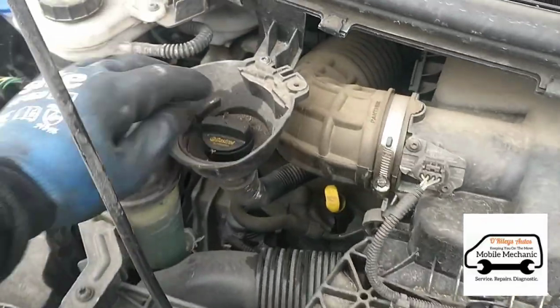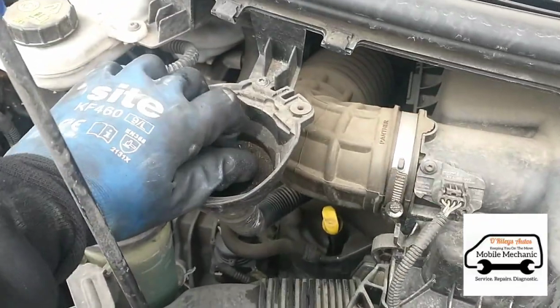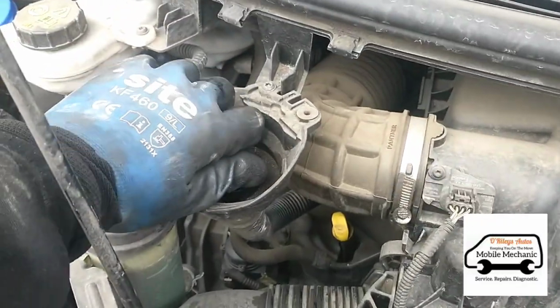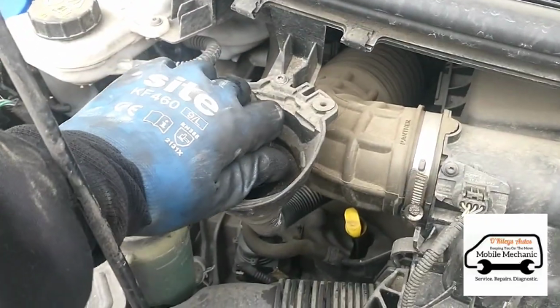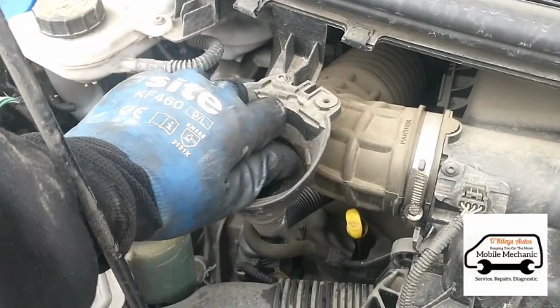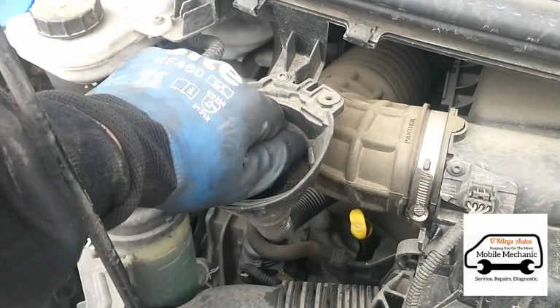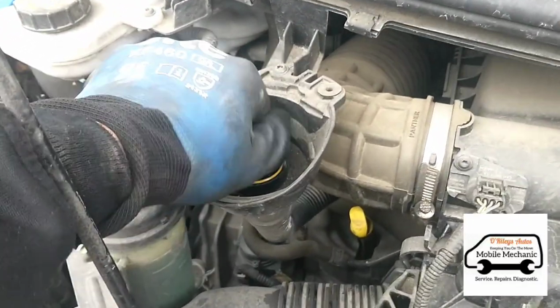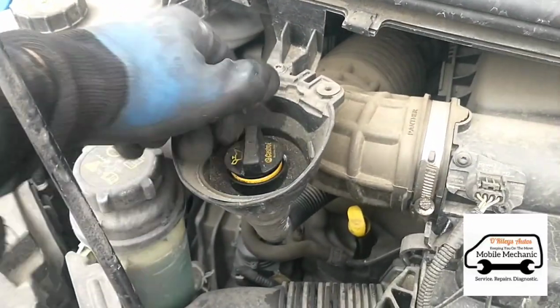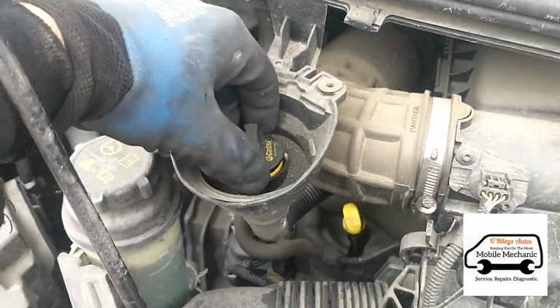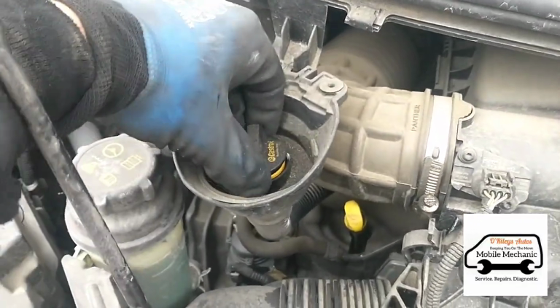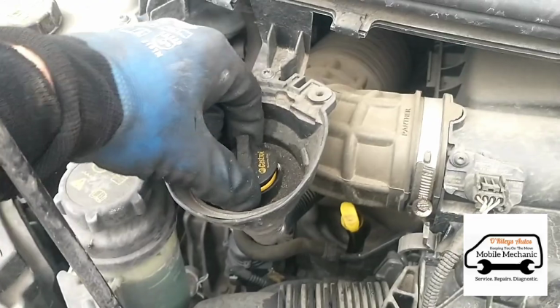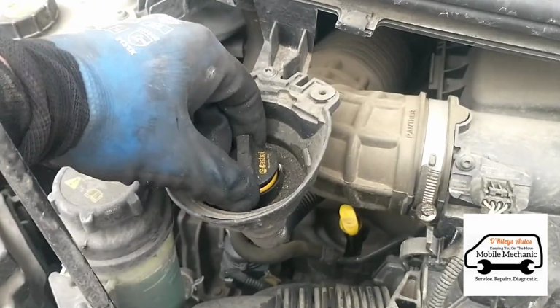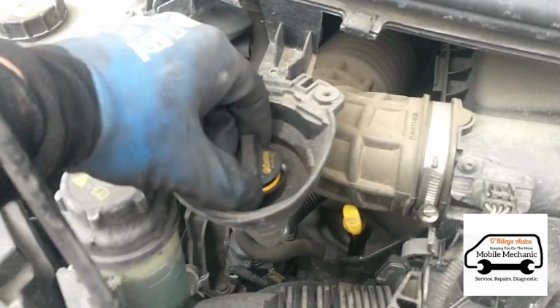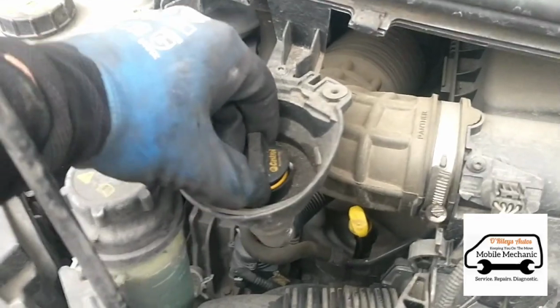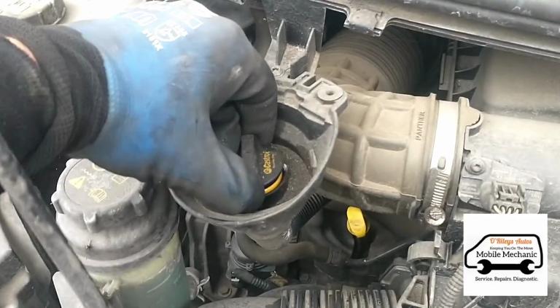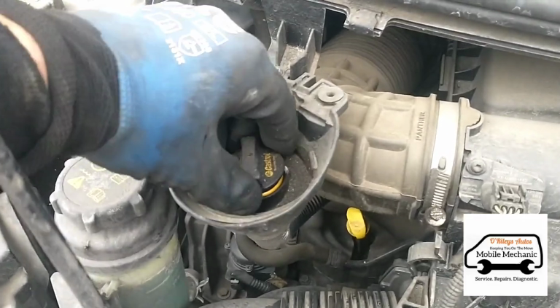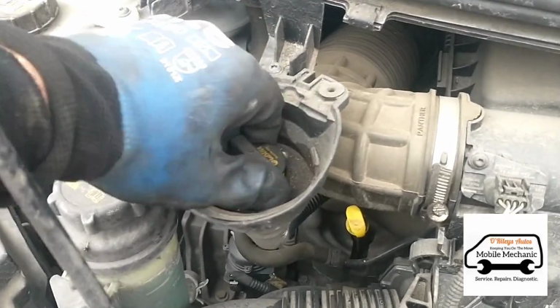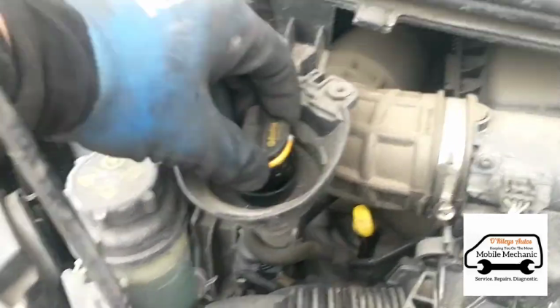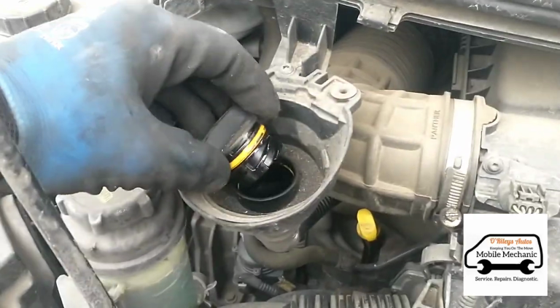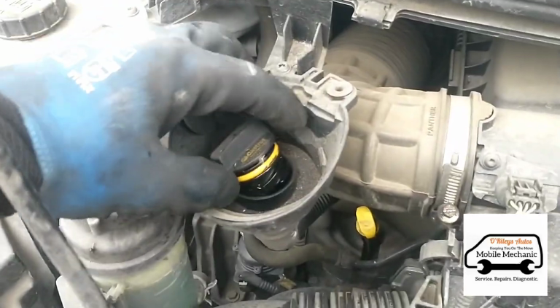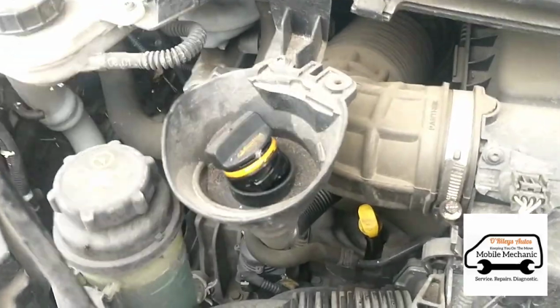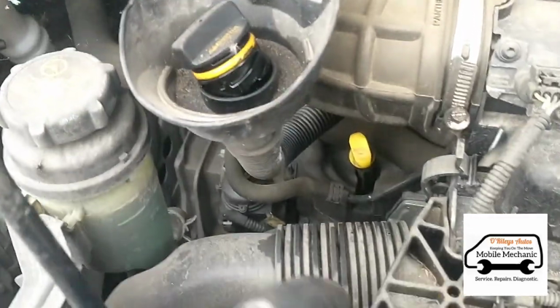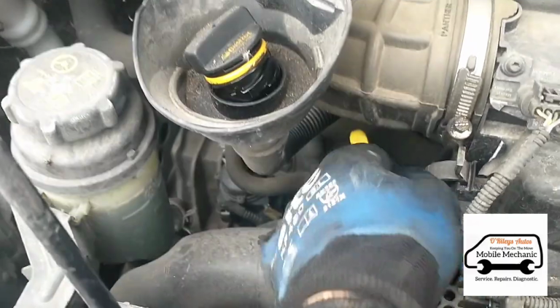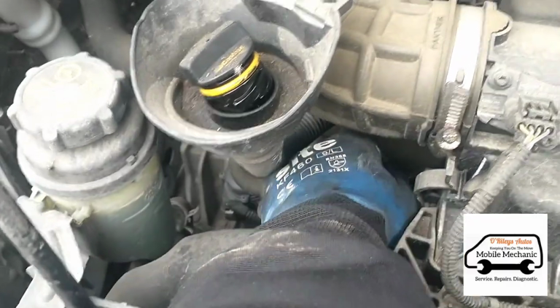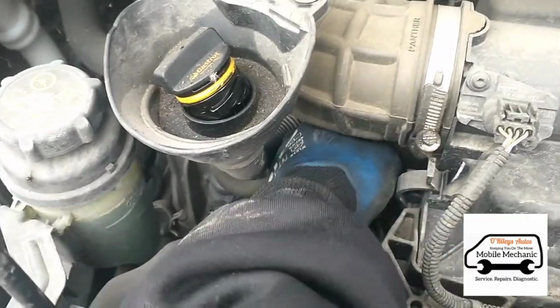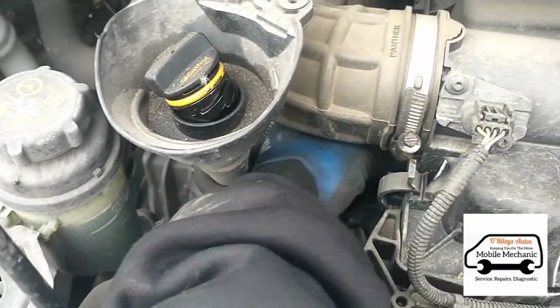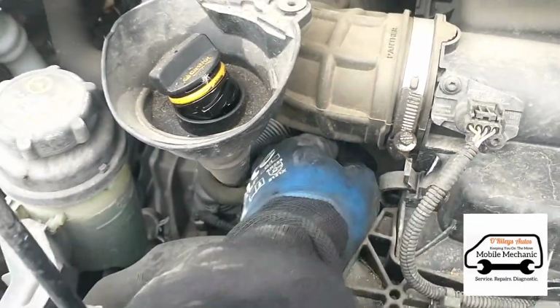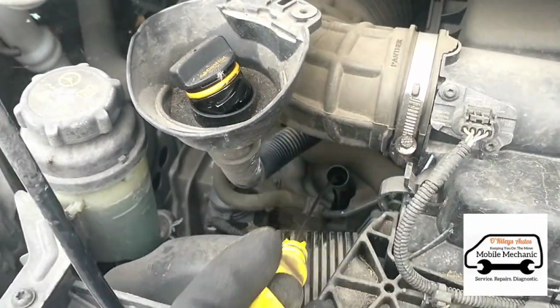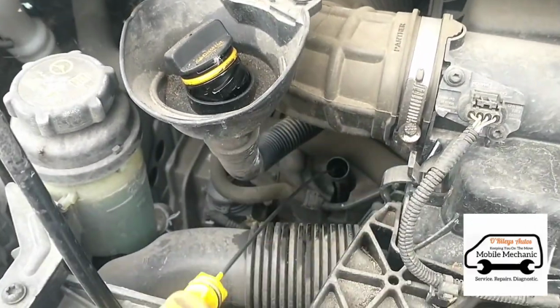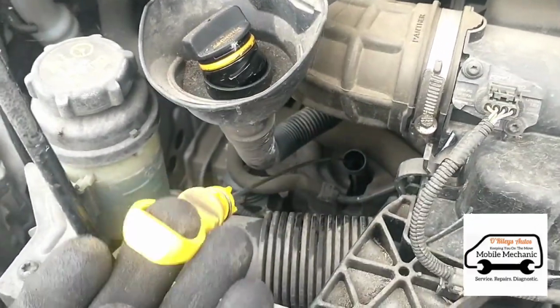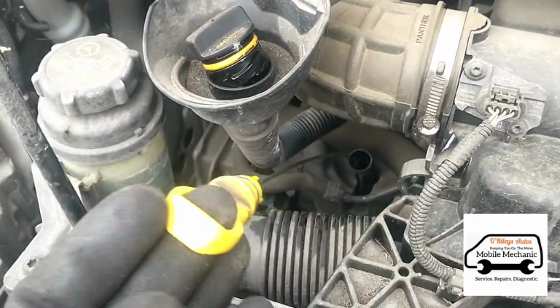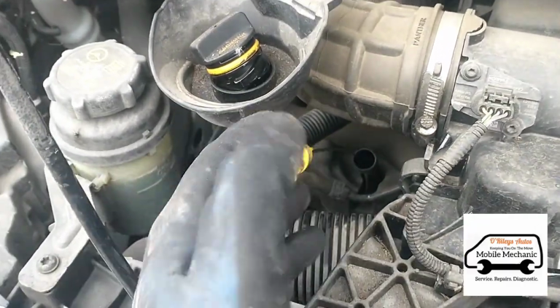Firstly, here we have the oil filler cap — one of these little small ones, just about get your fingers on it. And we've got the dipstick just down here.